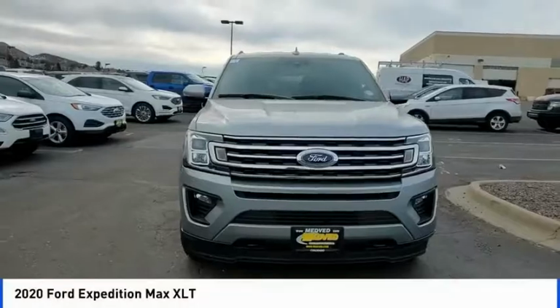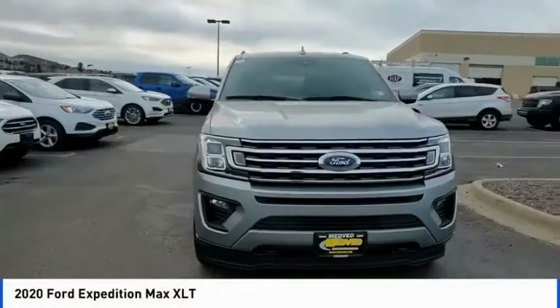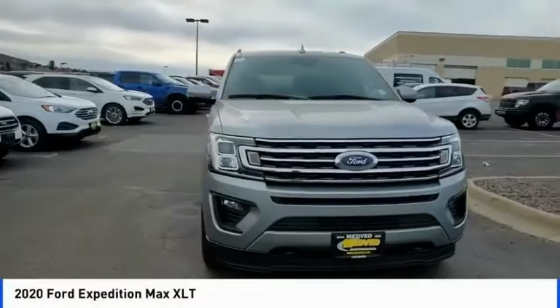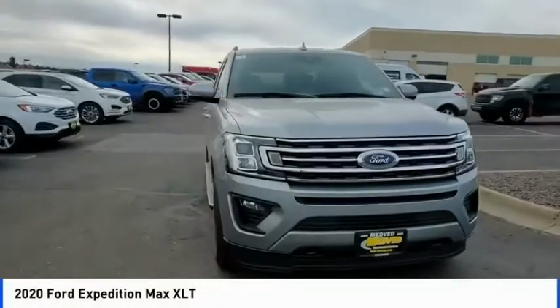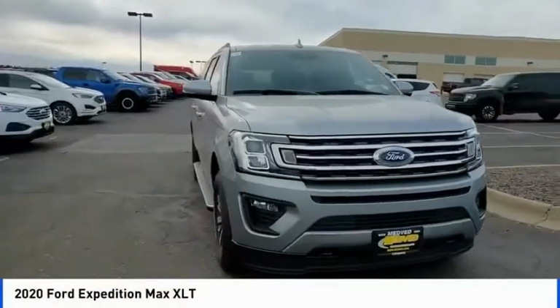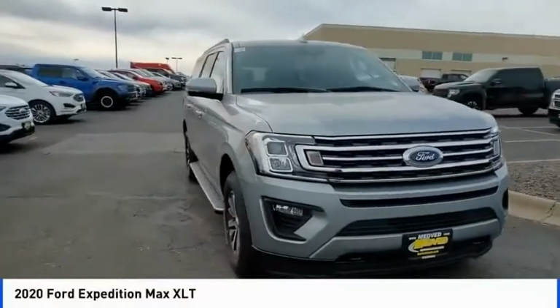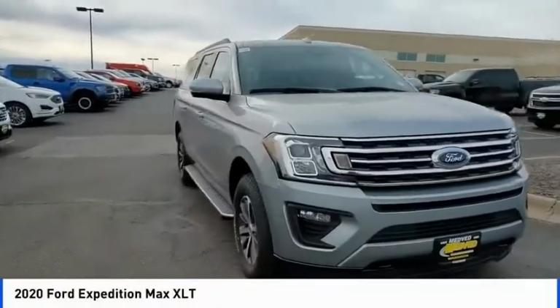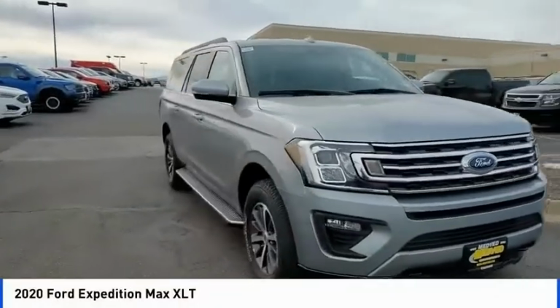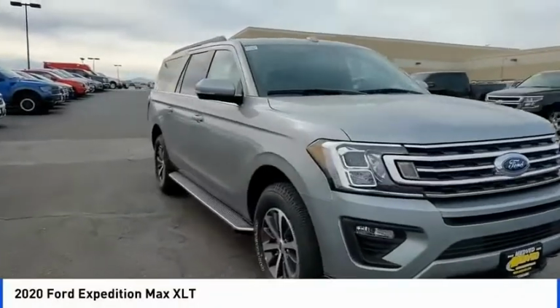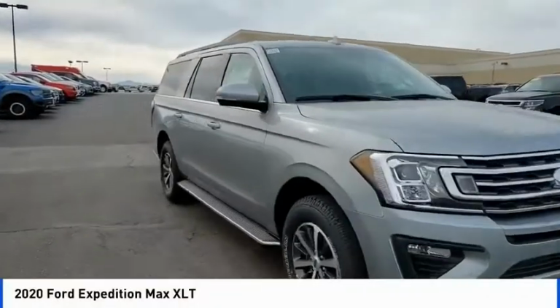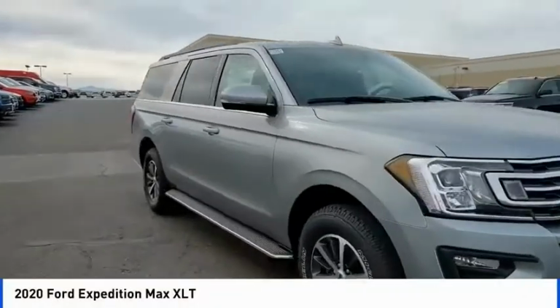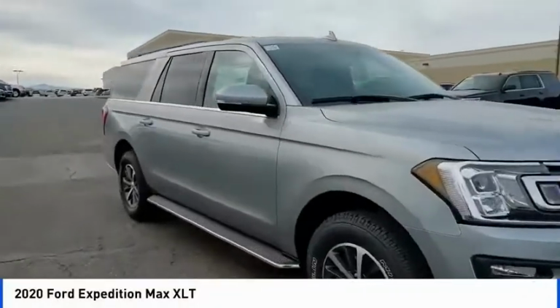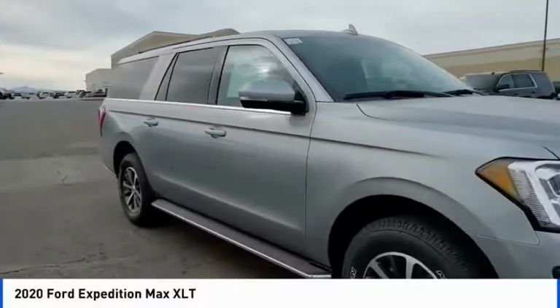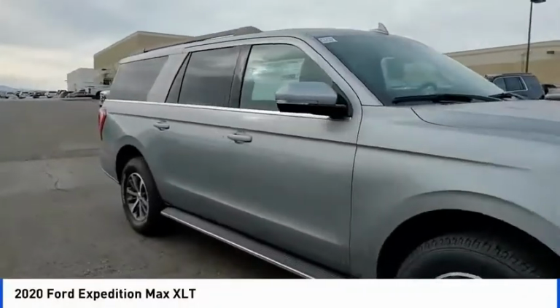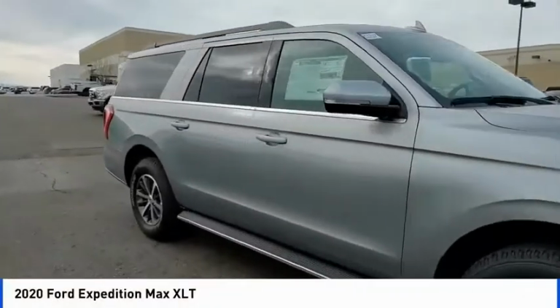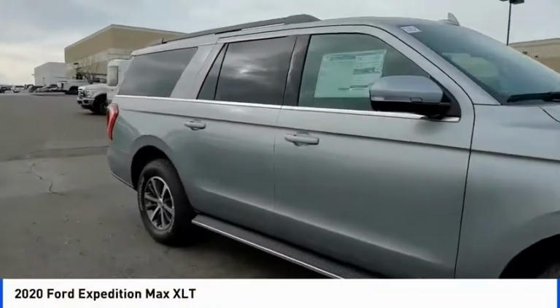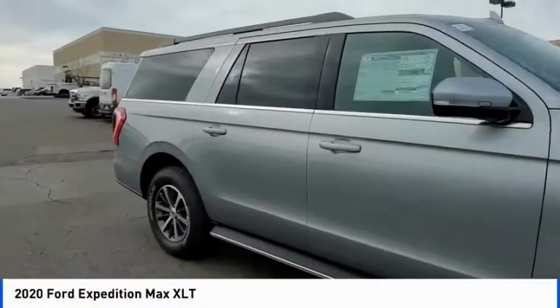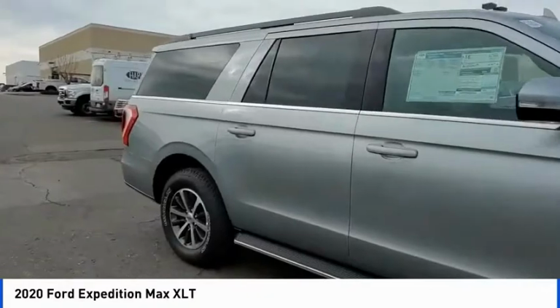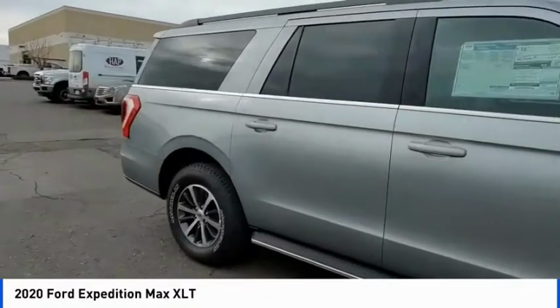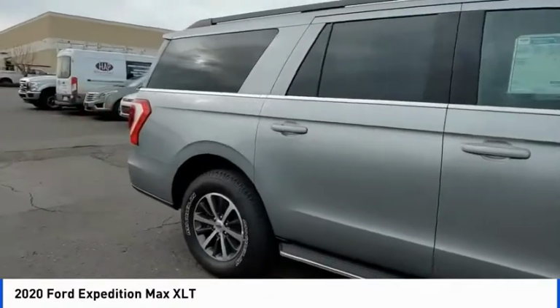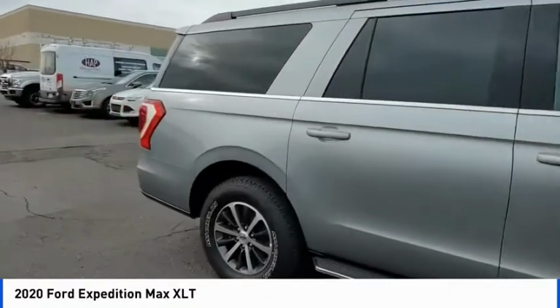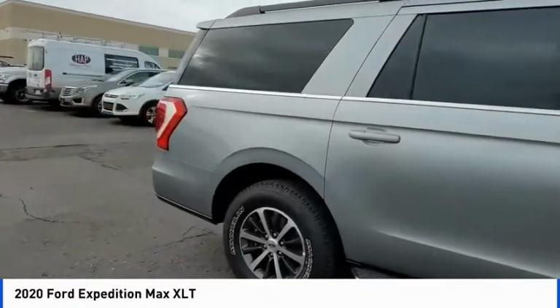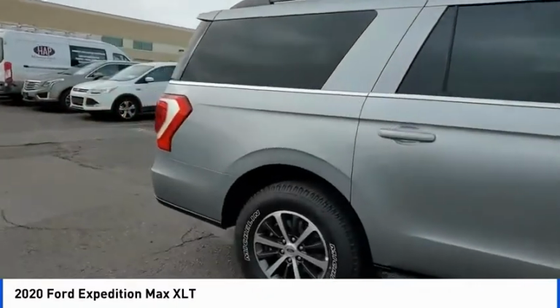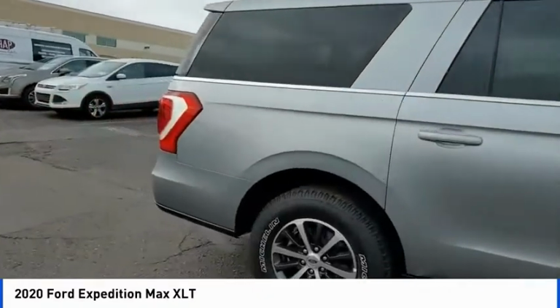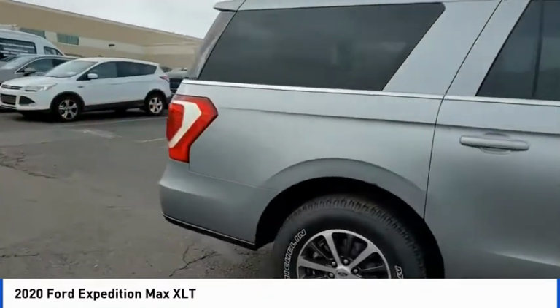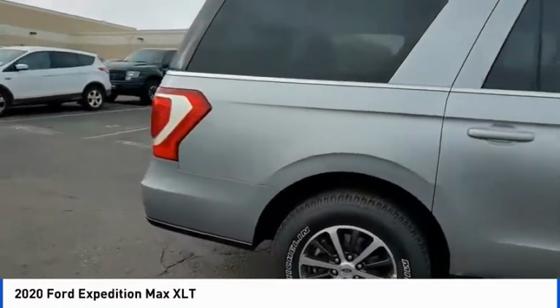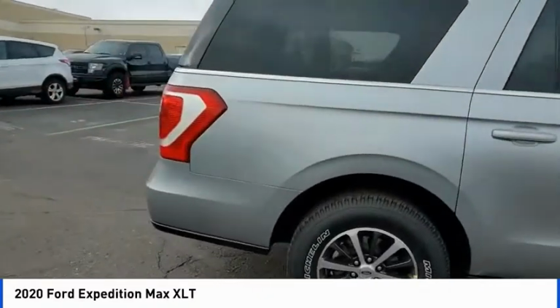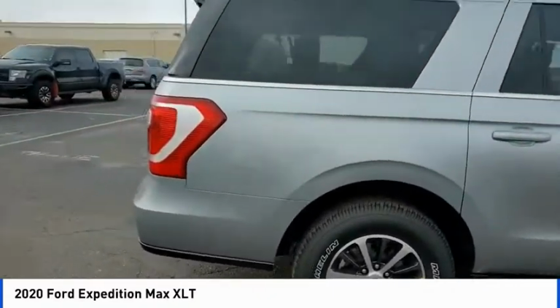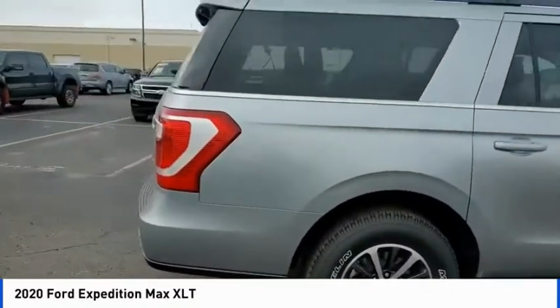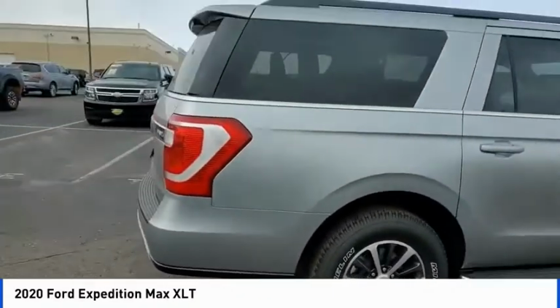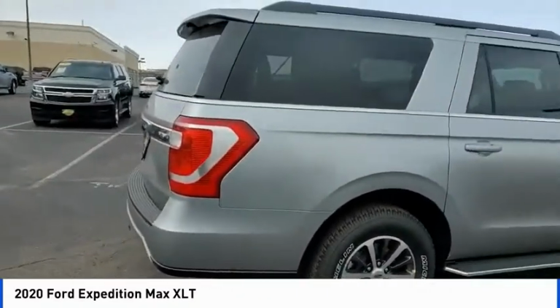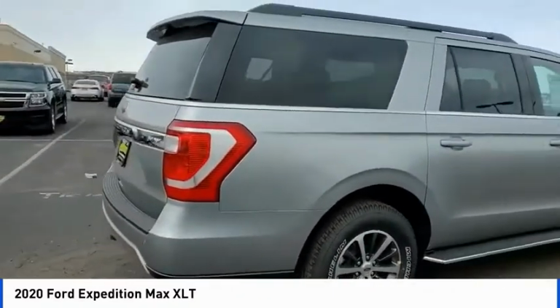Come test drive the 2020 Expedition. Powerful, controlled, resourceful. Expedition. This vehicle has less than 100 miles.